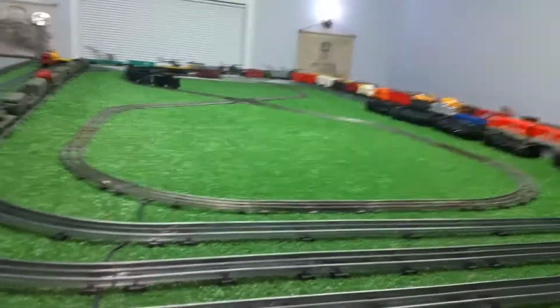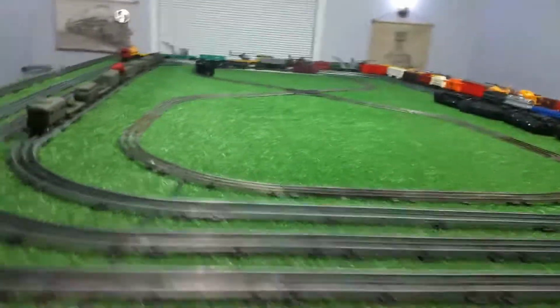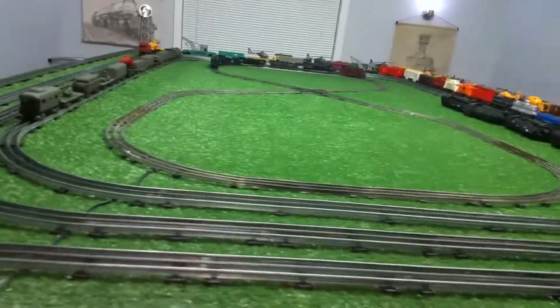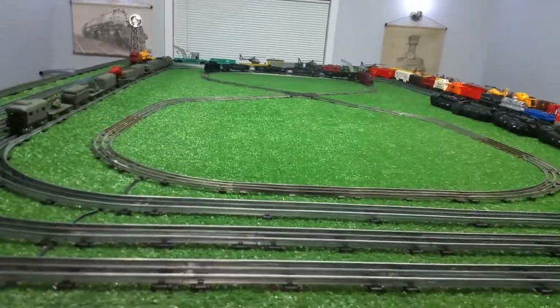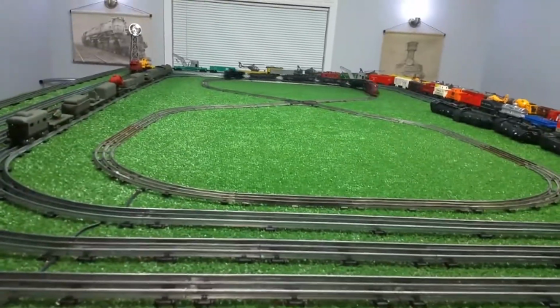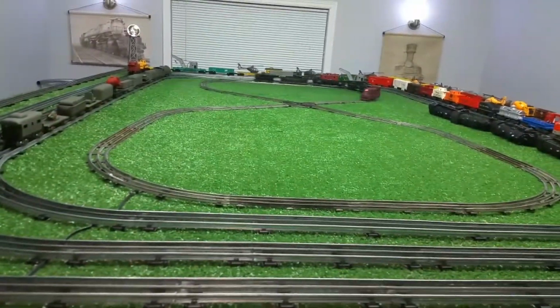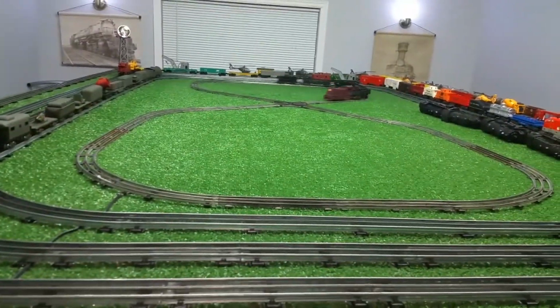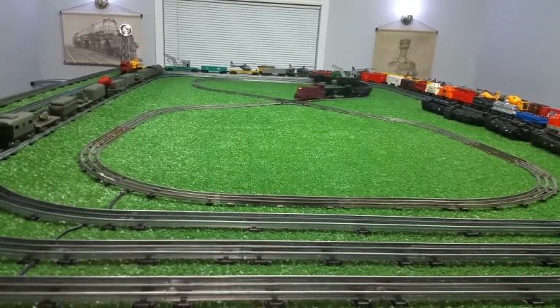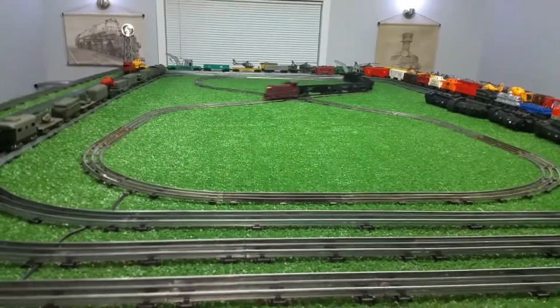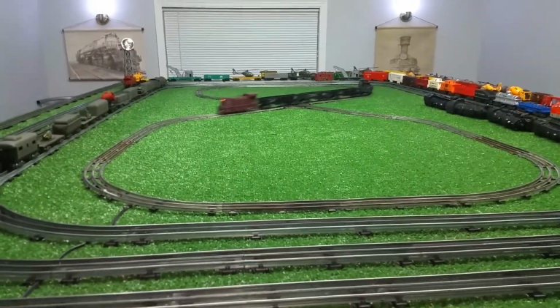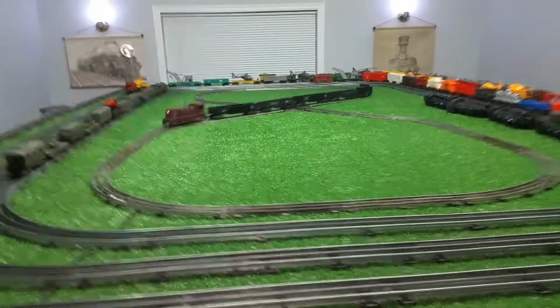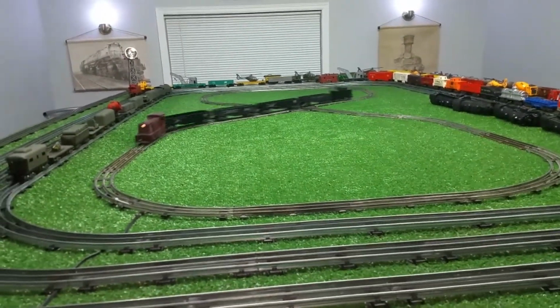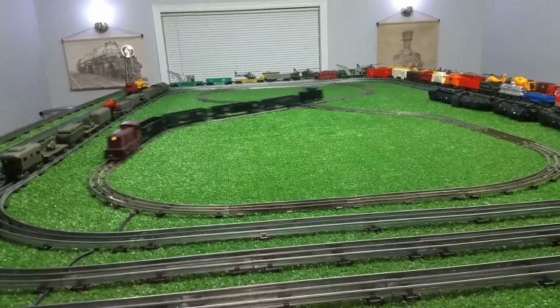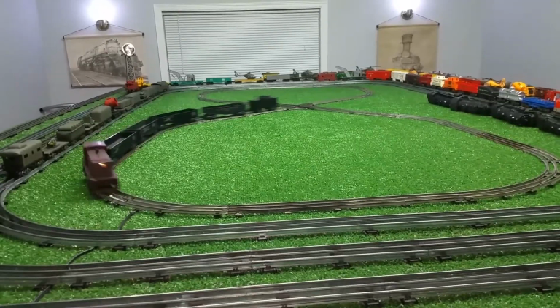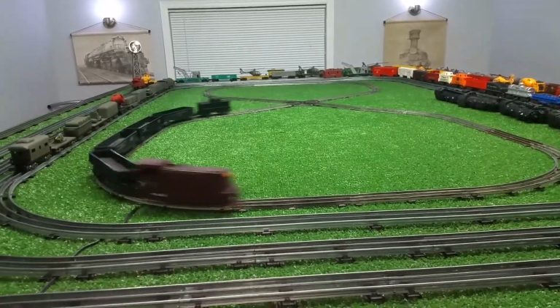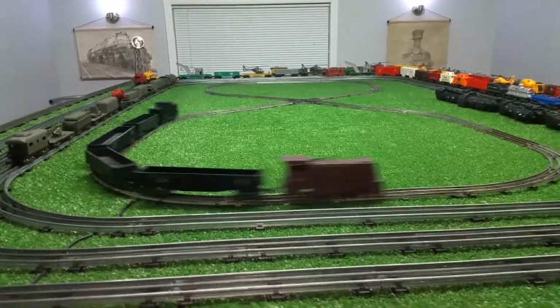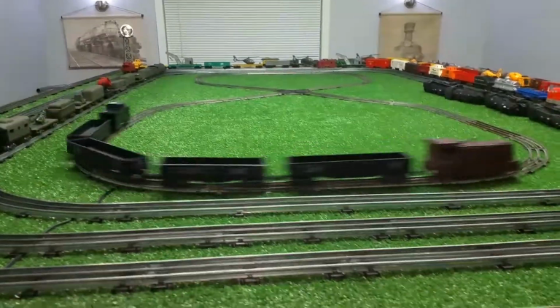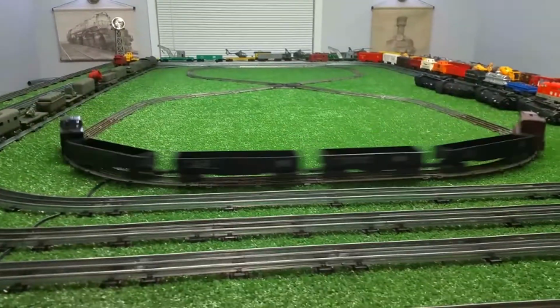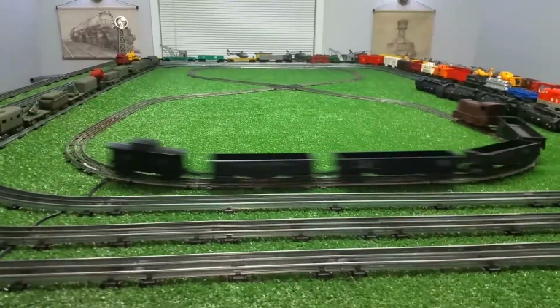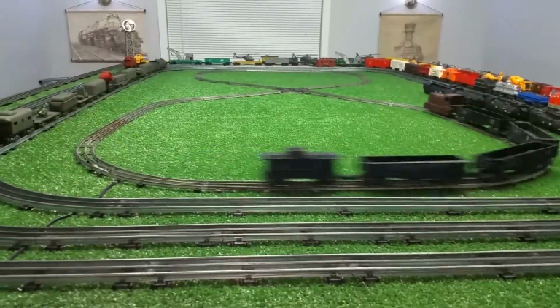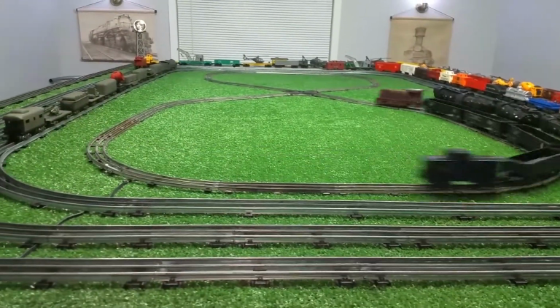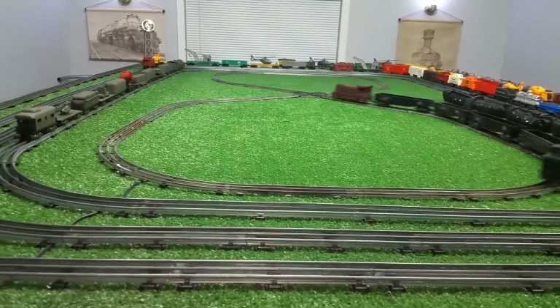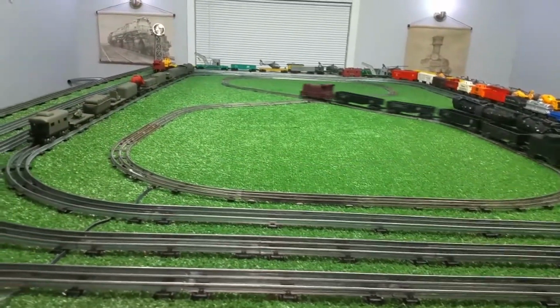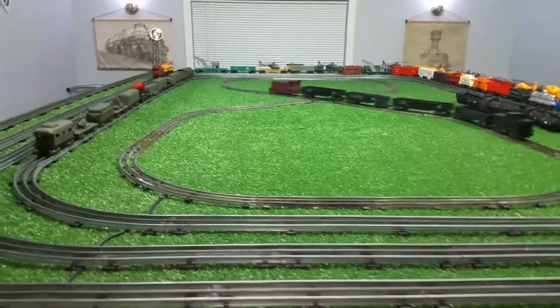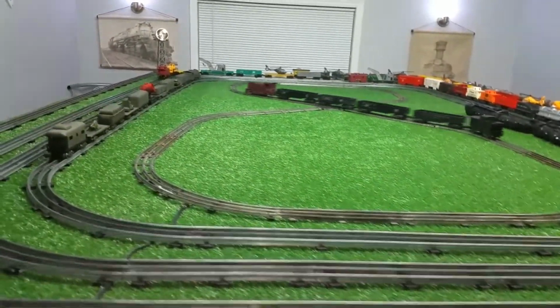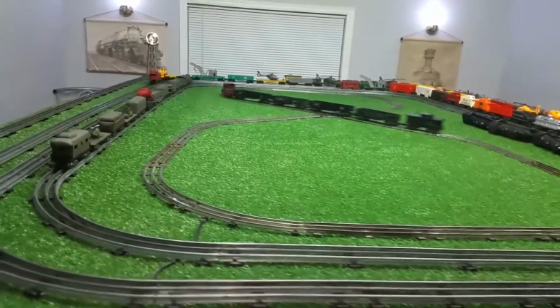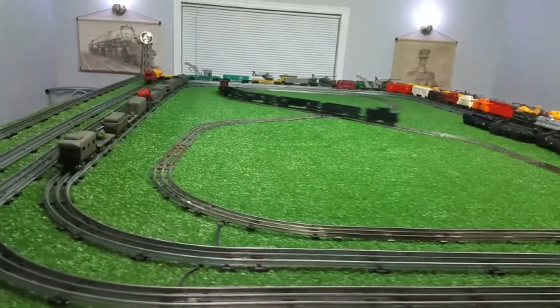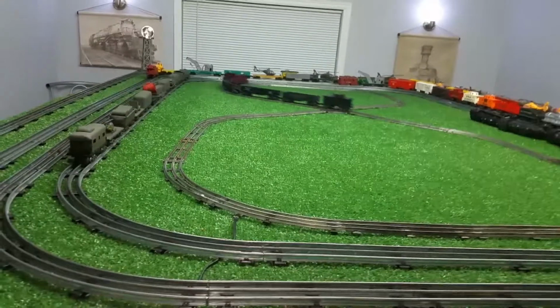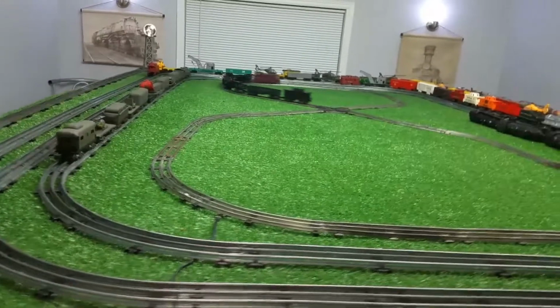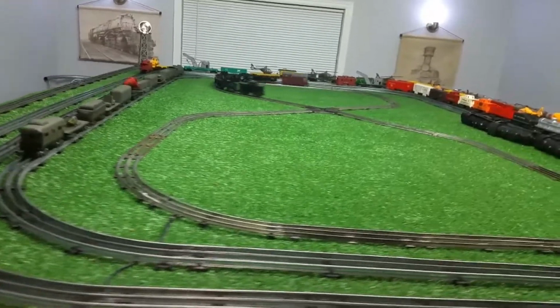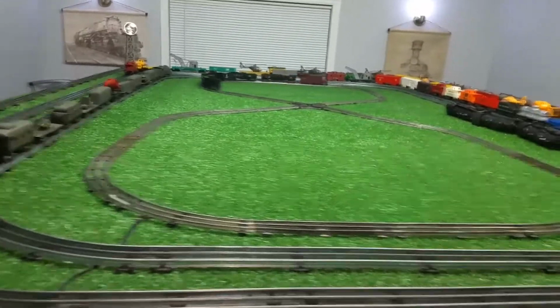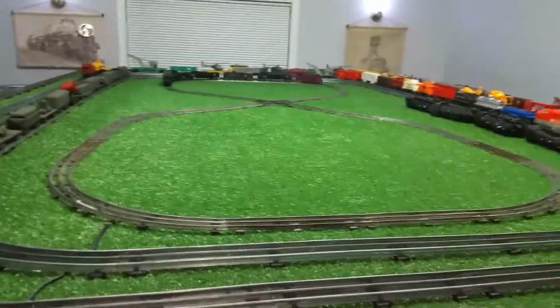Tomorrow I'll lay it all out, get up on the table, lay it out, get it centered on the table itself, and then take it from there. Don't know if I'm gonna keep it or not, but it's fun to play with.